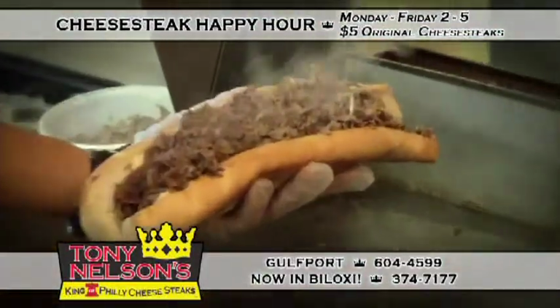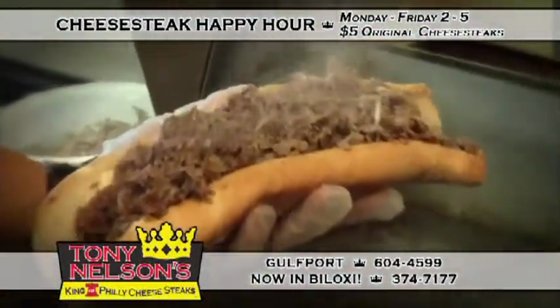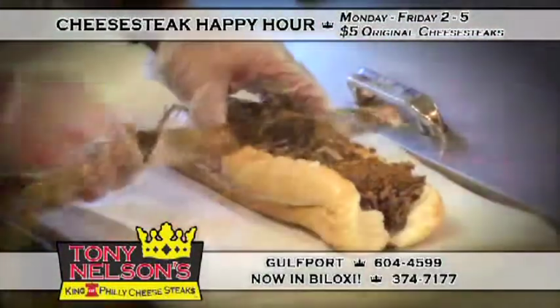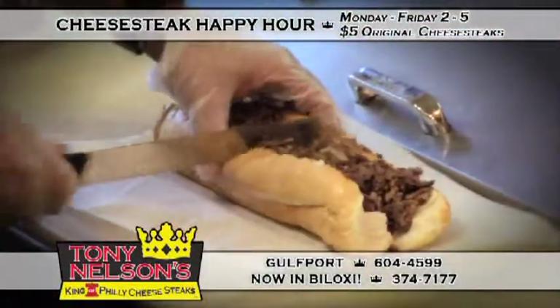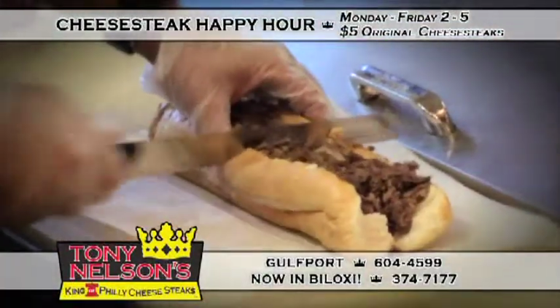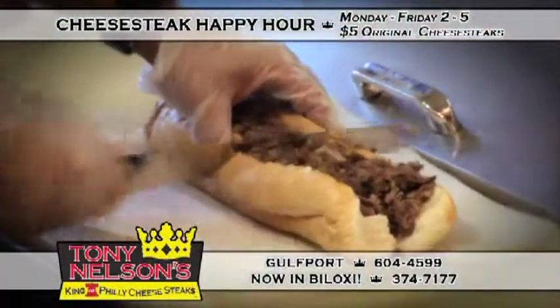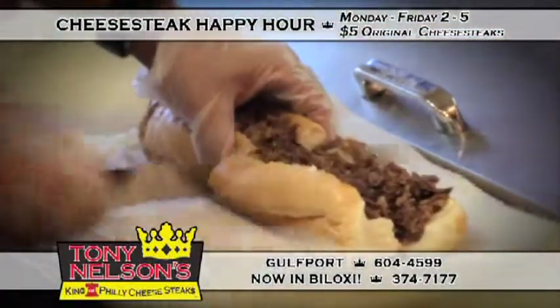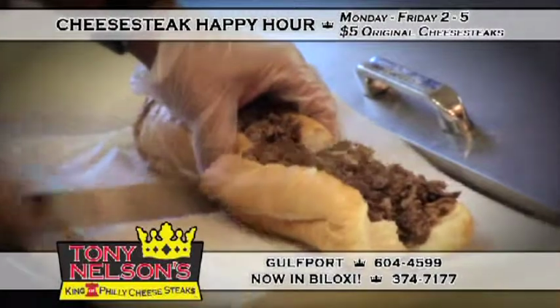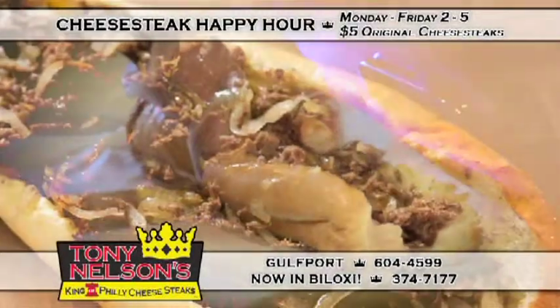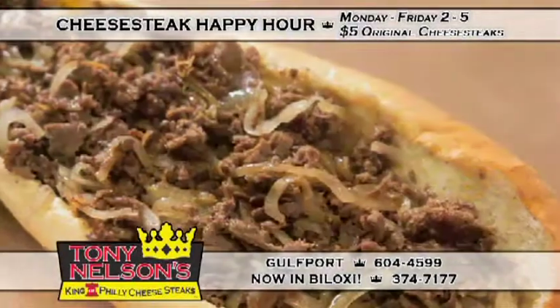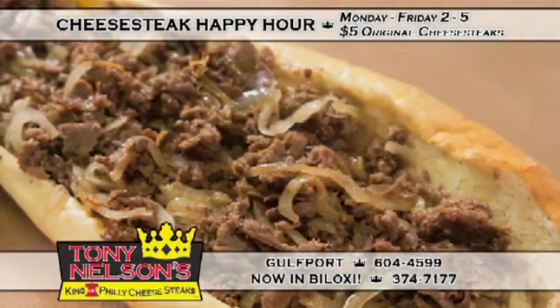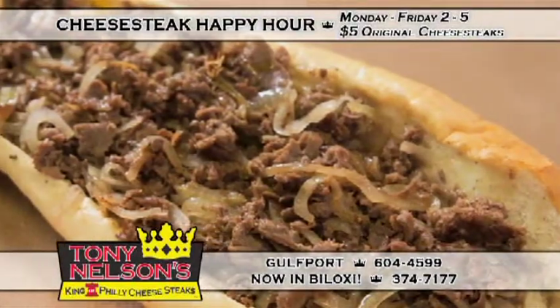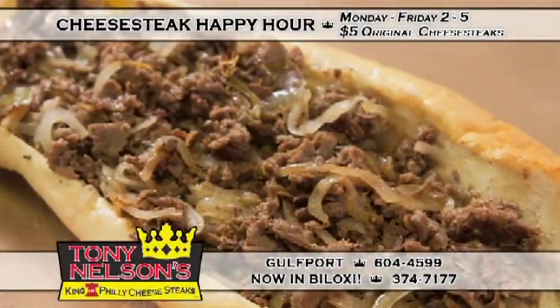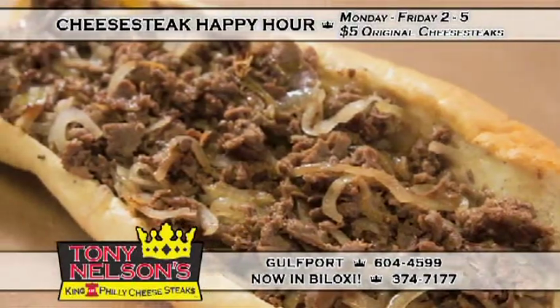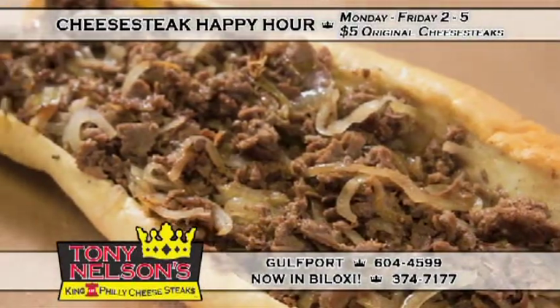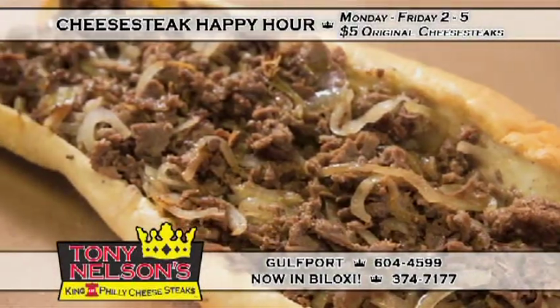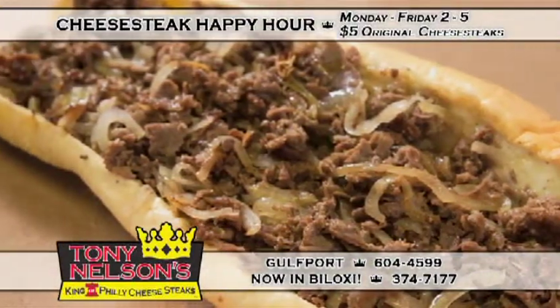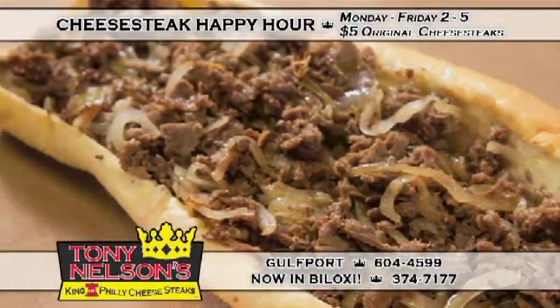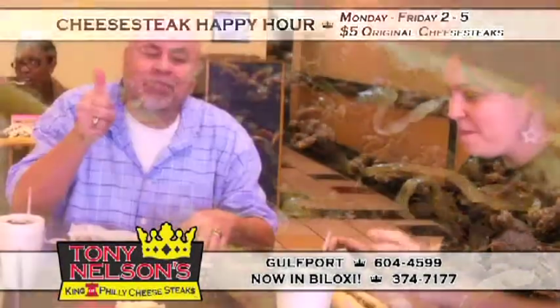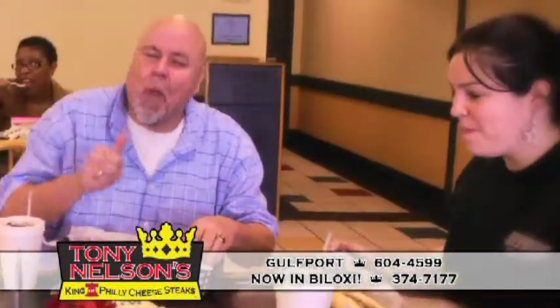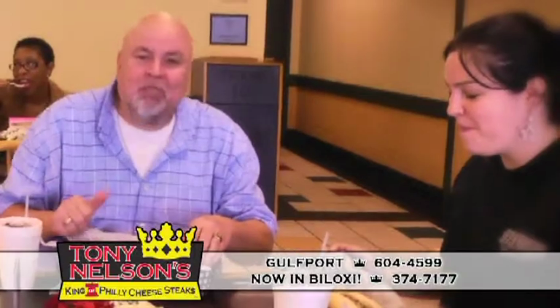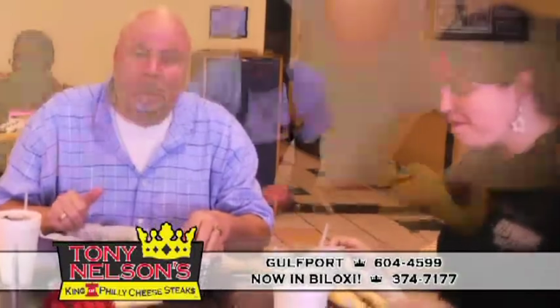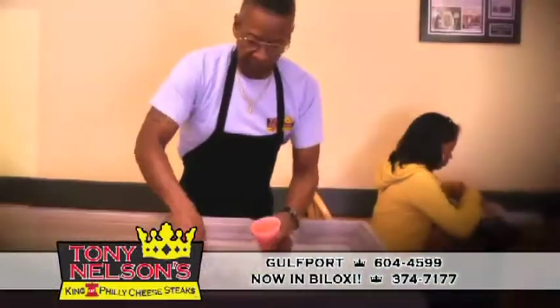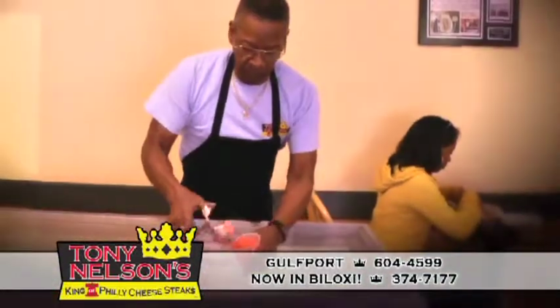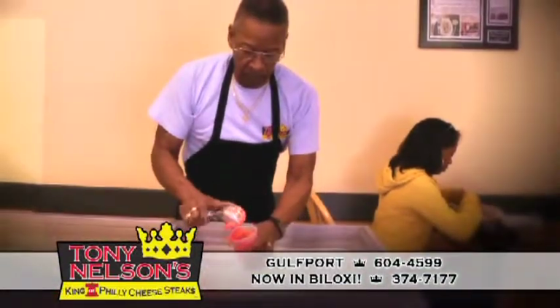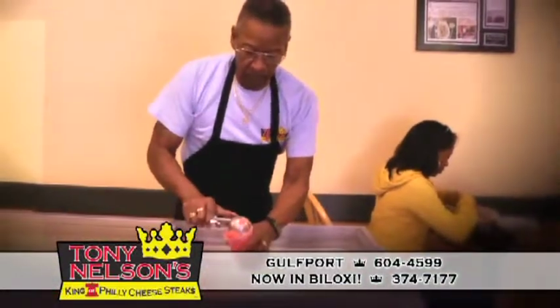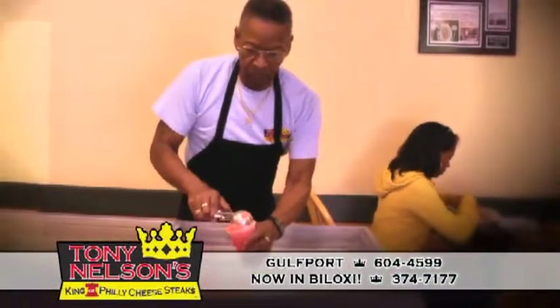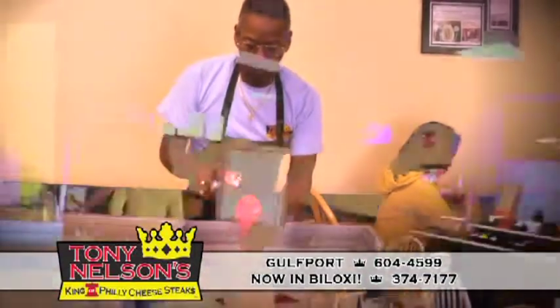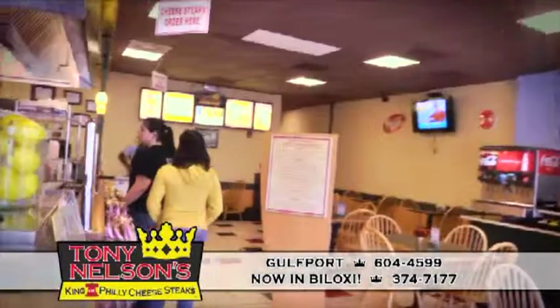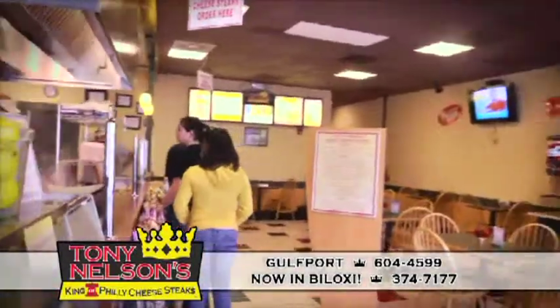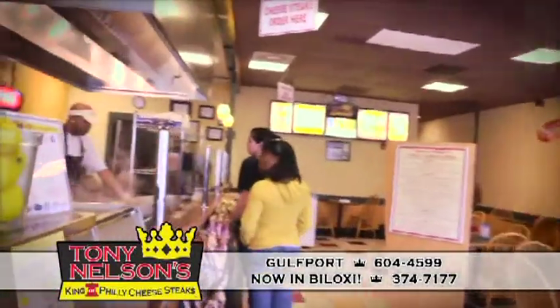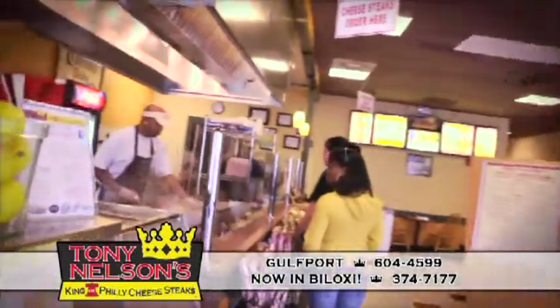For the real thing, head to Tony Nelson's, King of Philadelphia Cheesesteaks. Italian rolls shipped straight from Philly, fresh sirloin, fried onions, and melted cheese. Why are Tony Nelson's cheesesteaks so authentic? Because I'm from Philly.